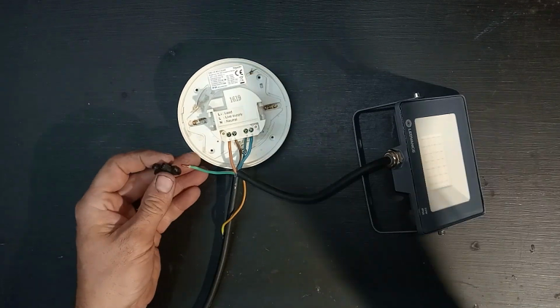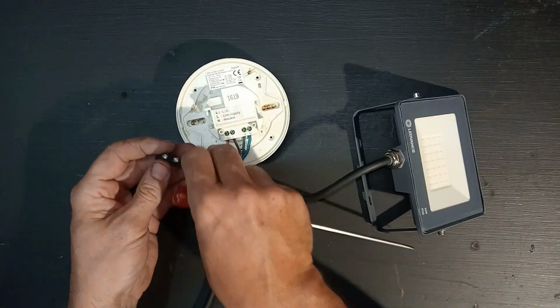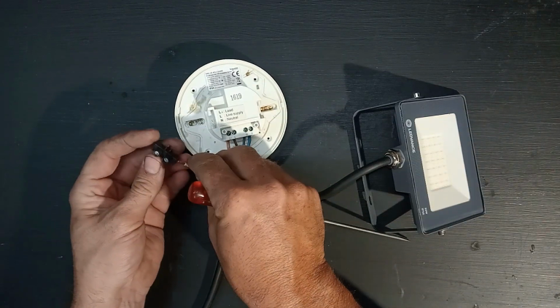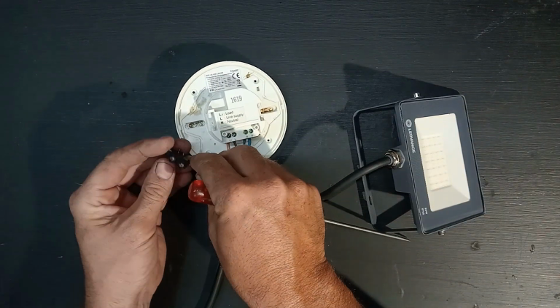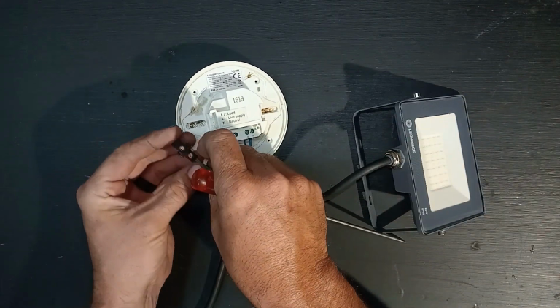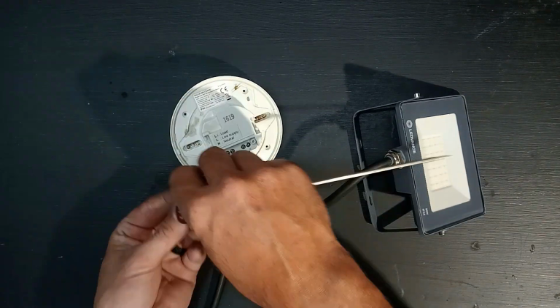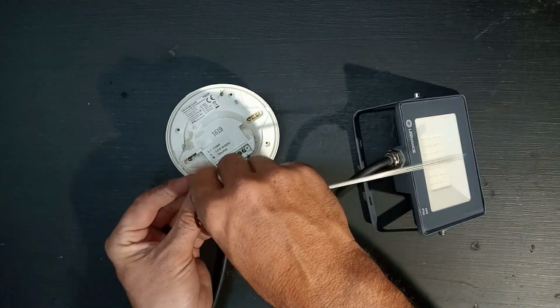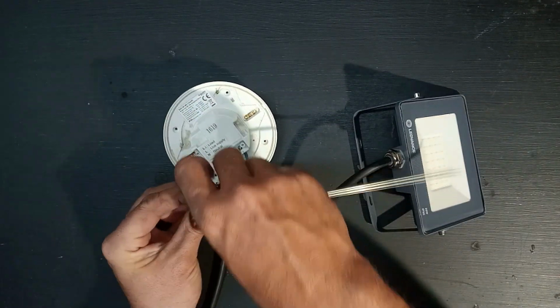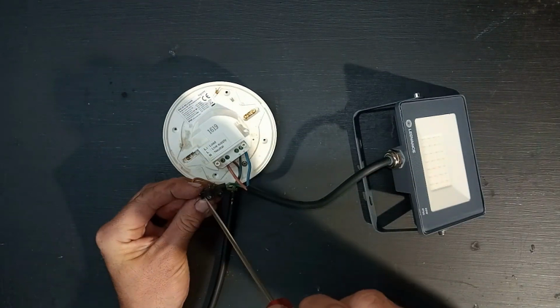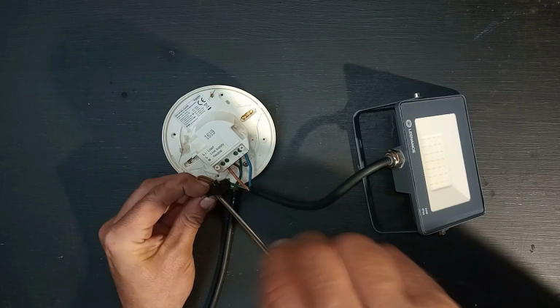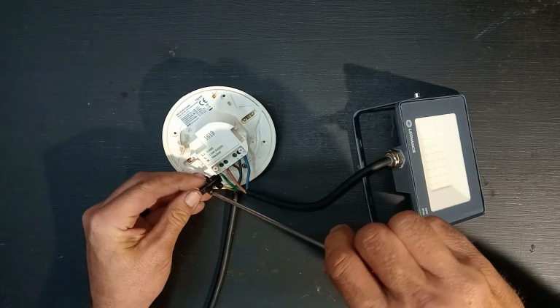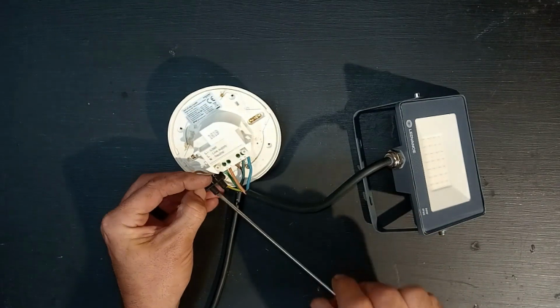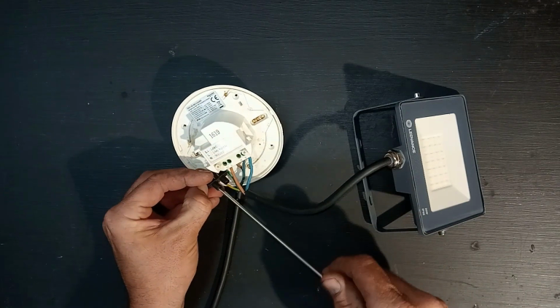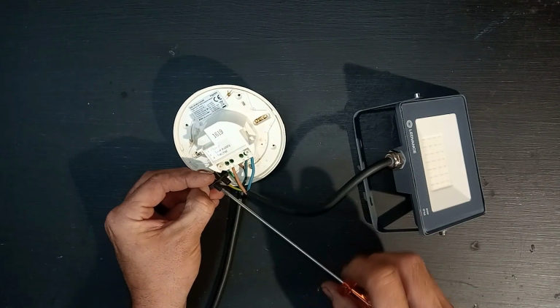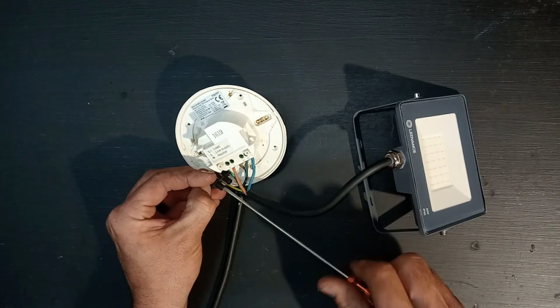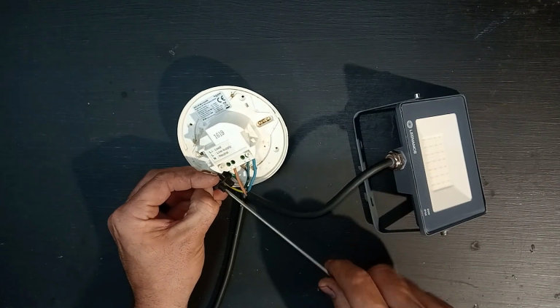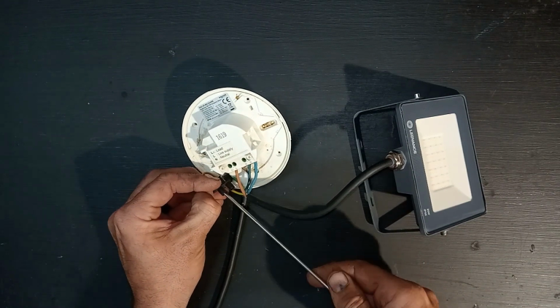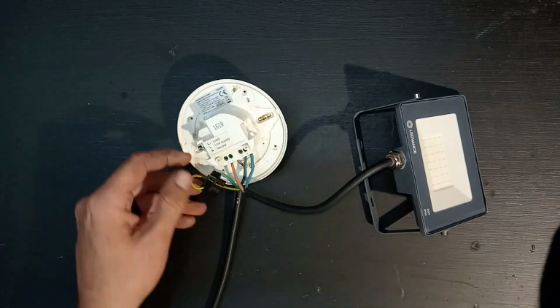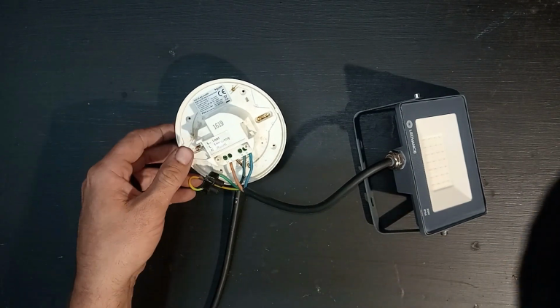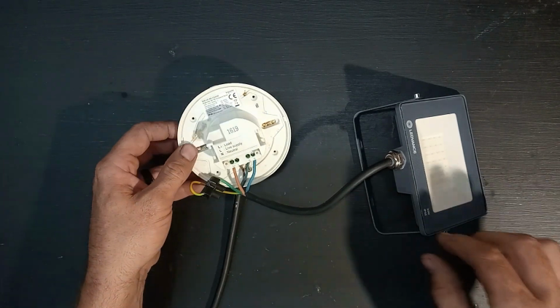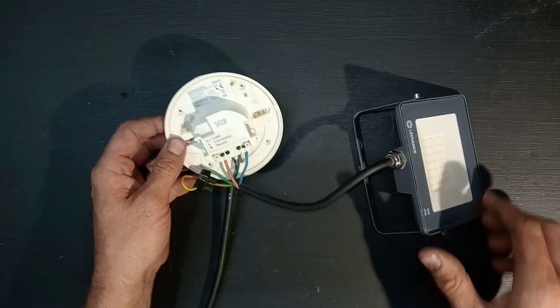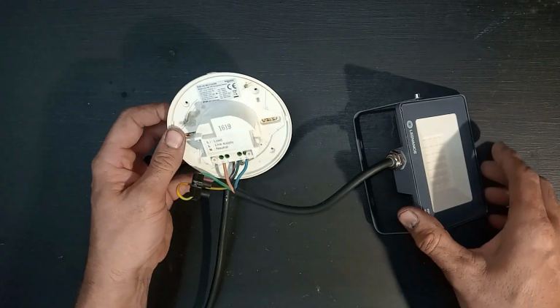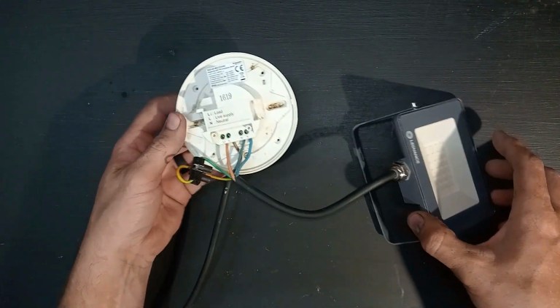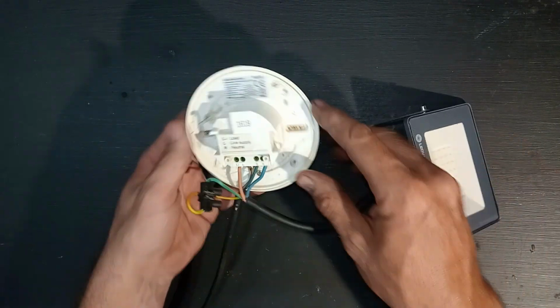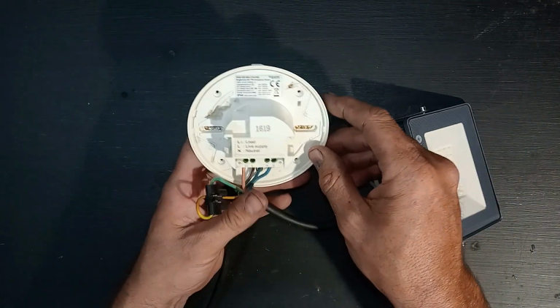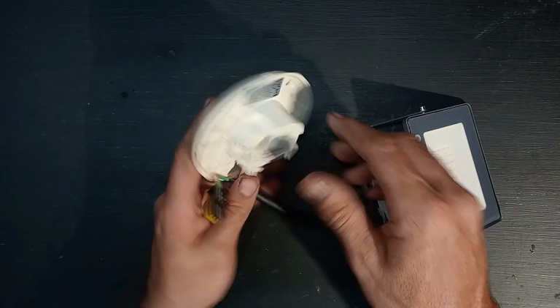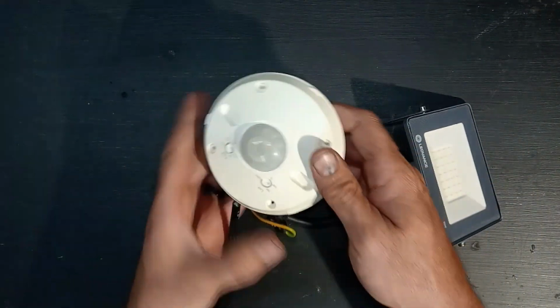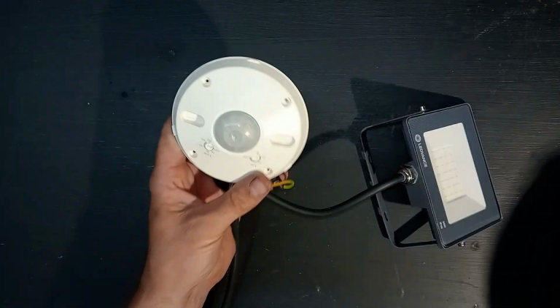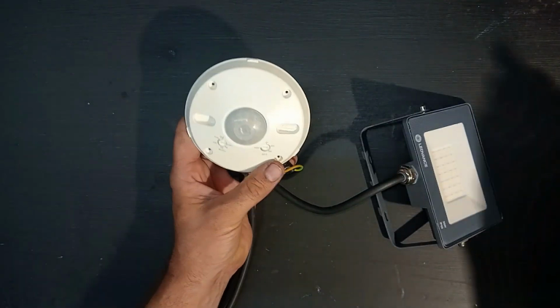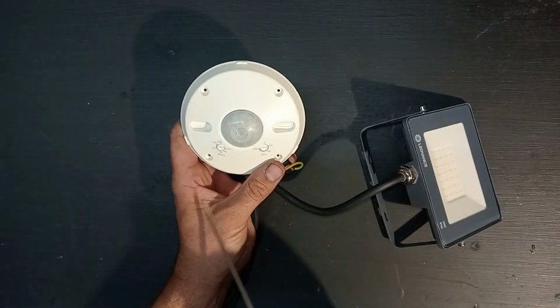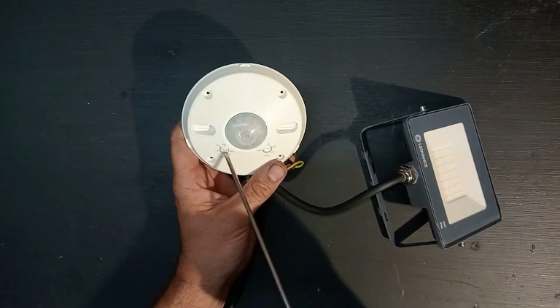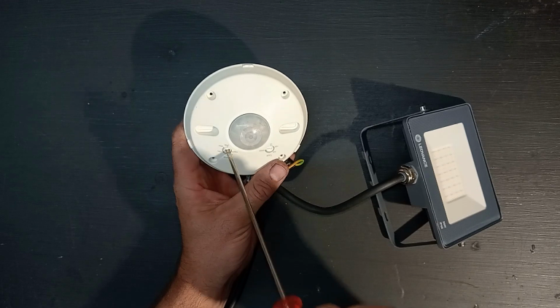For the earths I'm just going to use the connector. There you have it — I've got the settings to test.